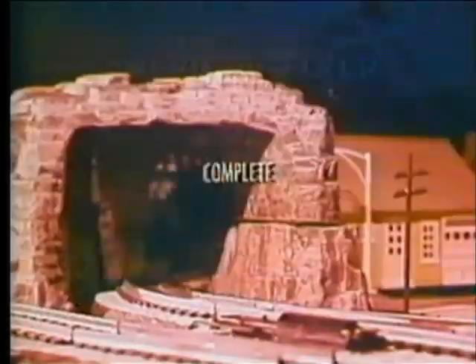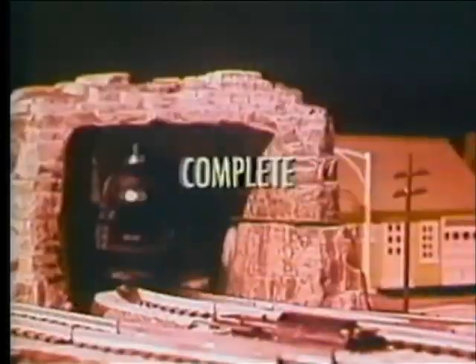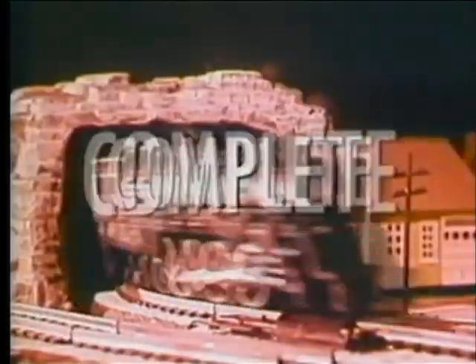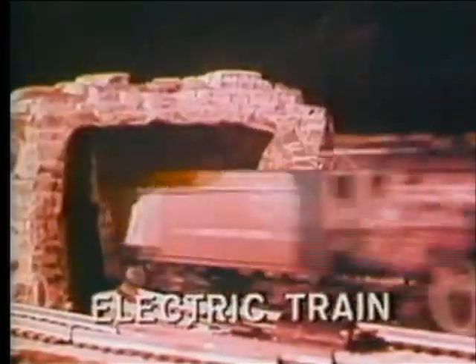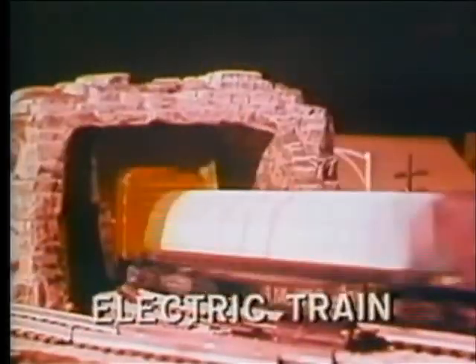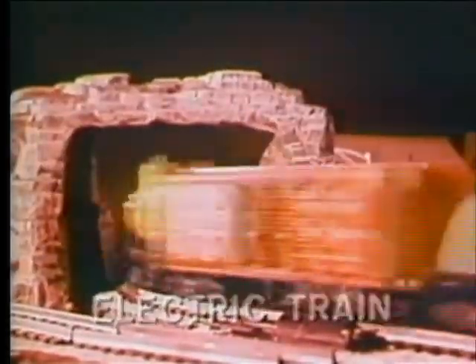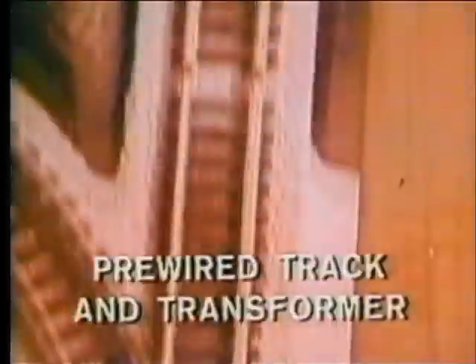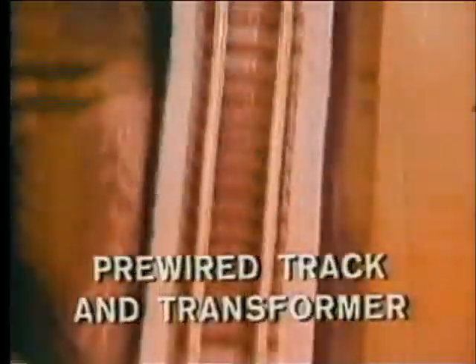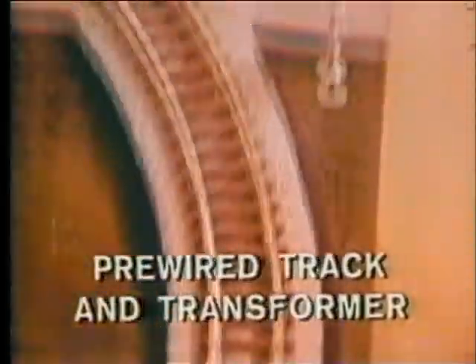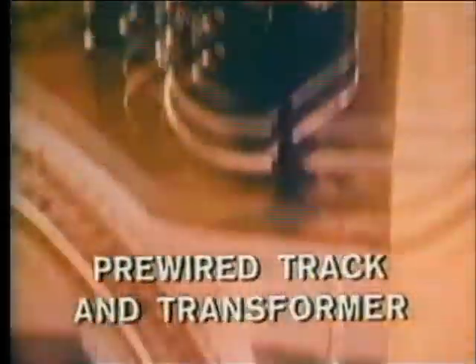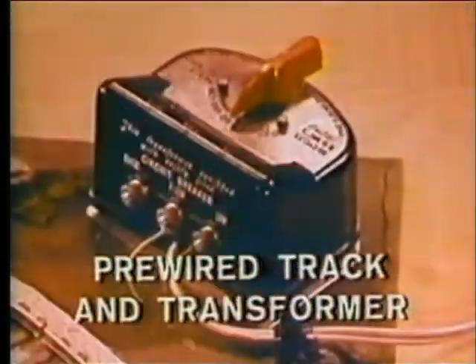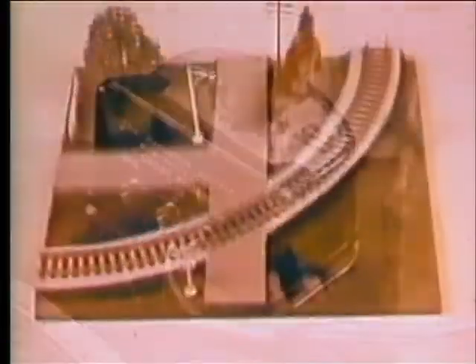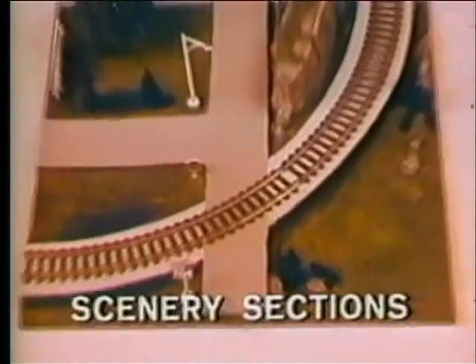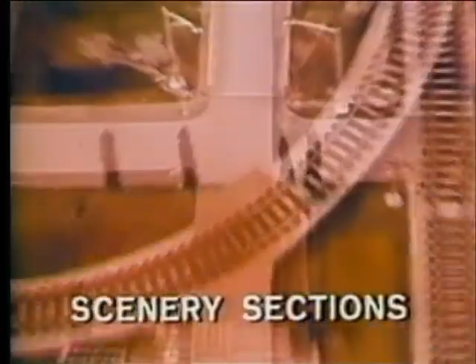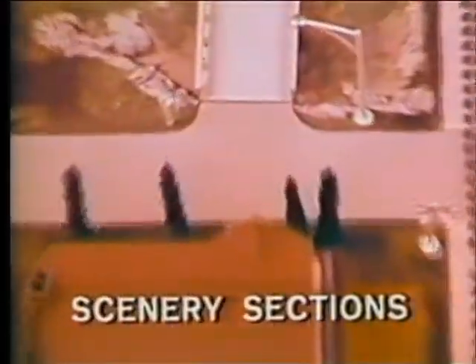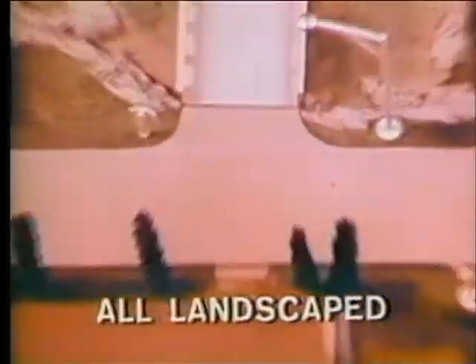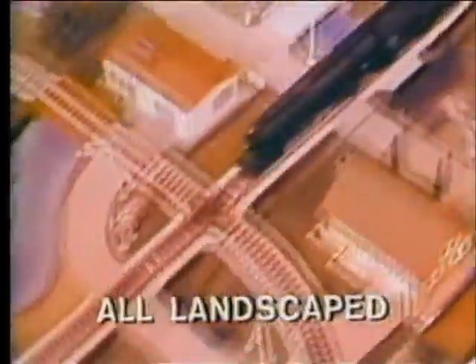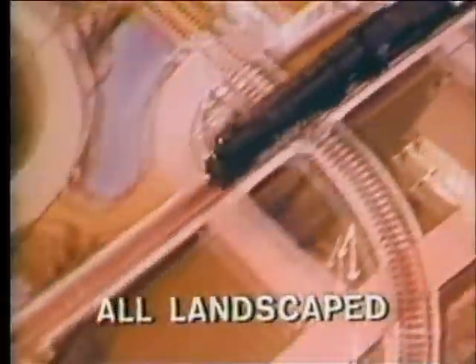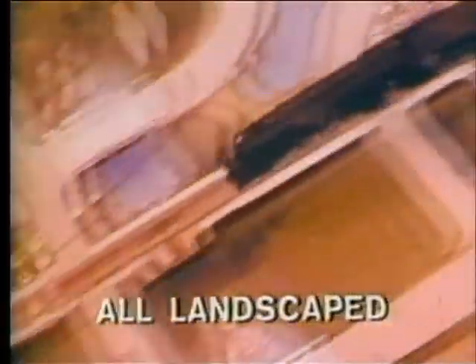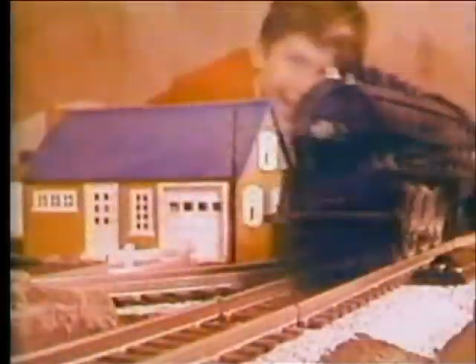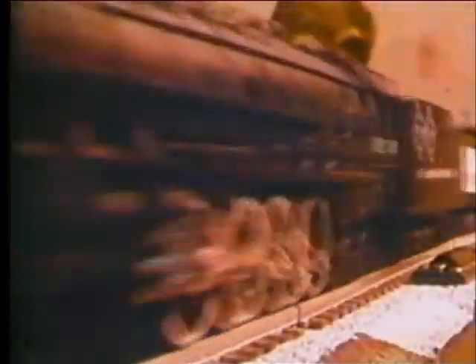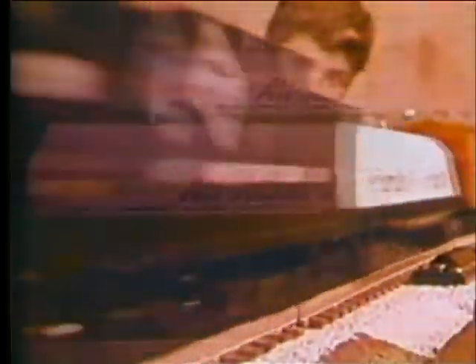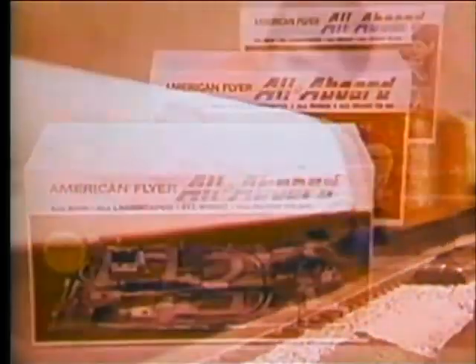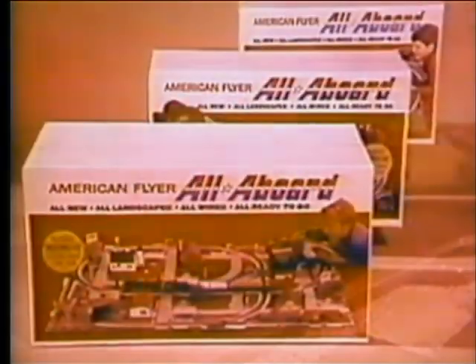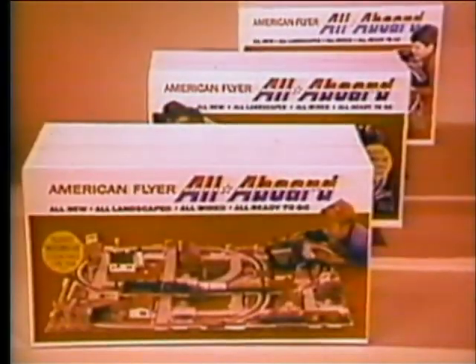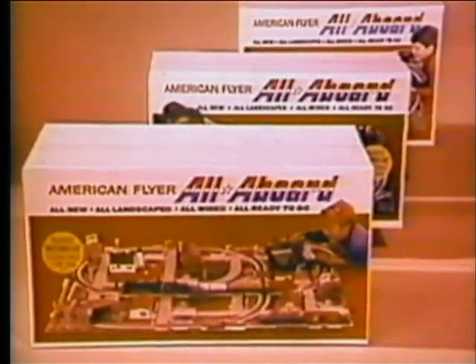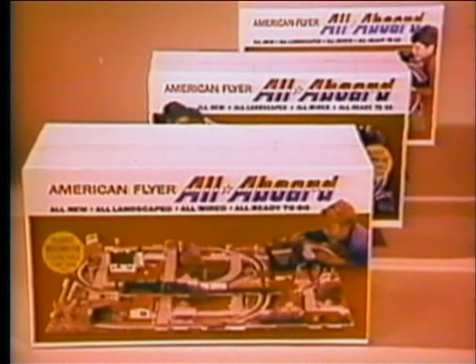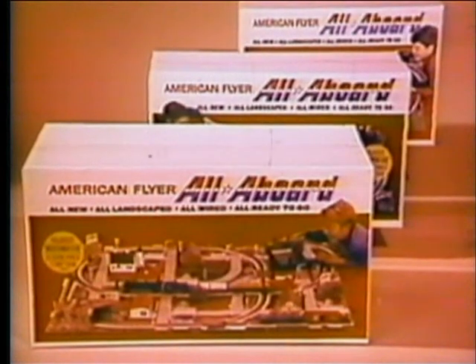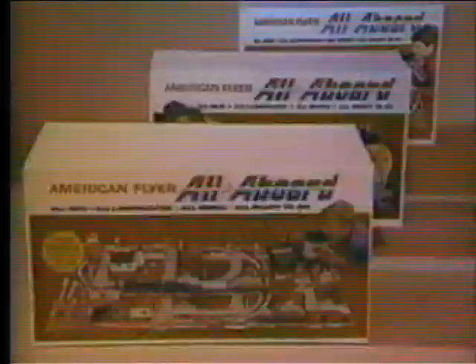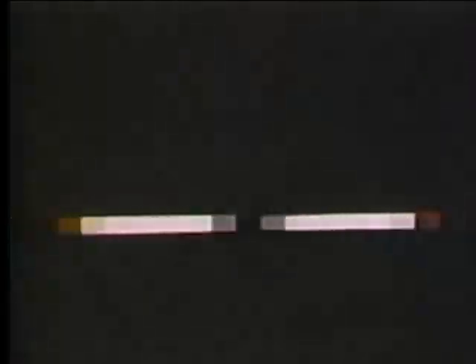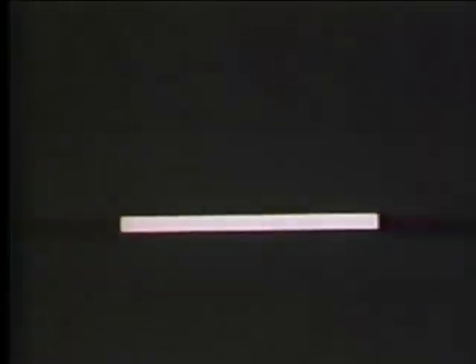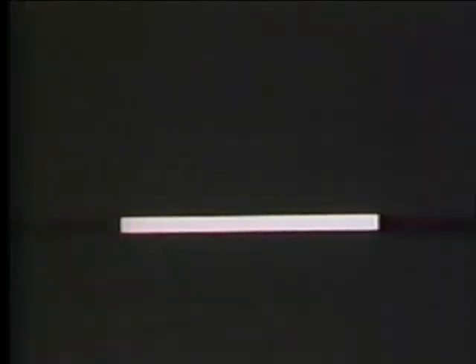Complete with electric train, pre-wired tracks, transformer, all landscape — all ready to go. Years of fun for everyone with the American Flyer, all aboard. By Gilbert.